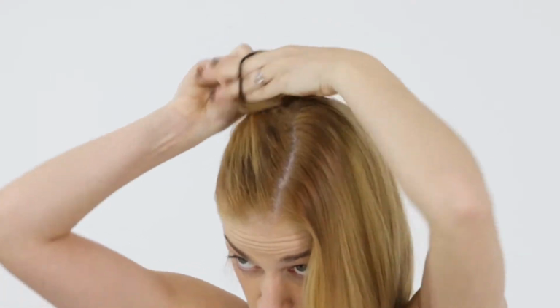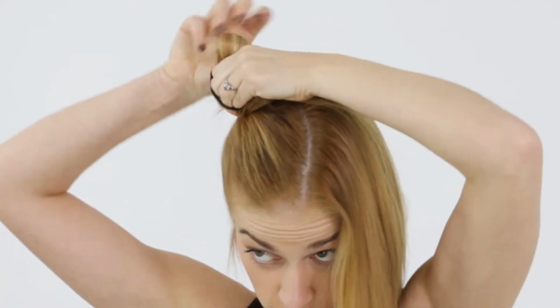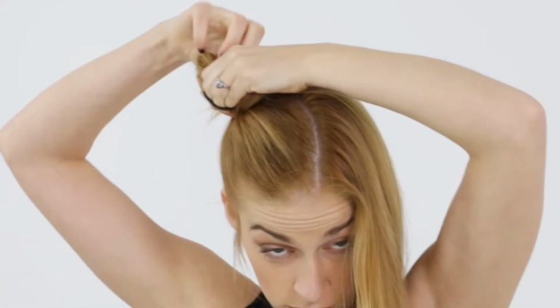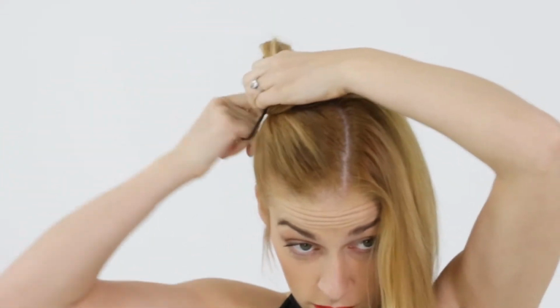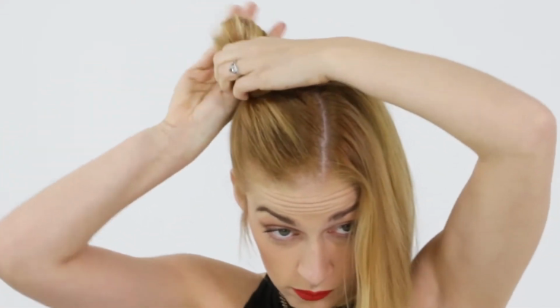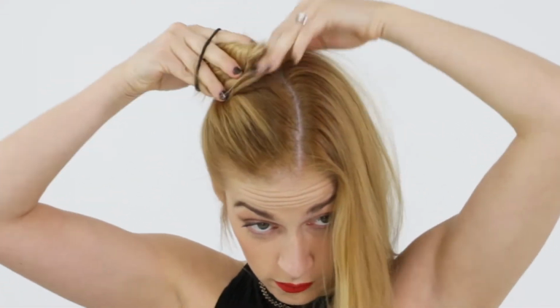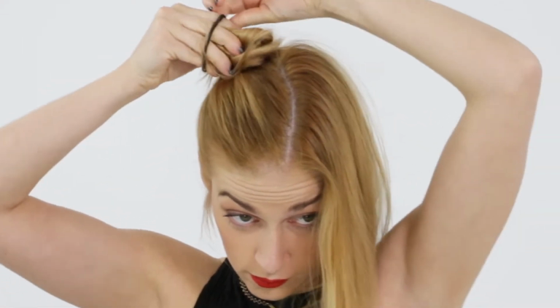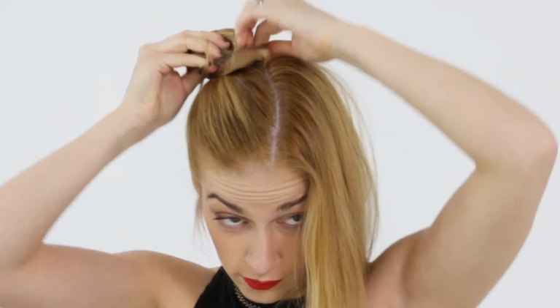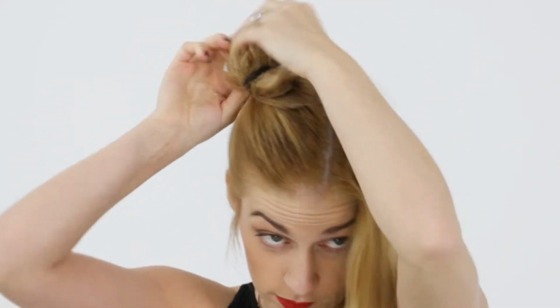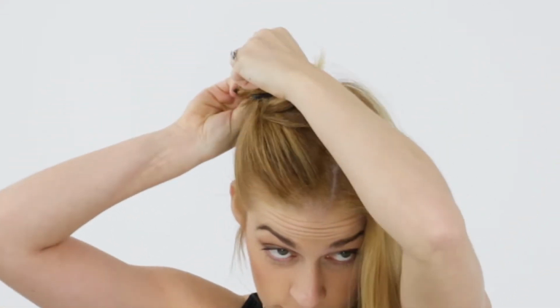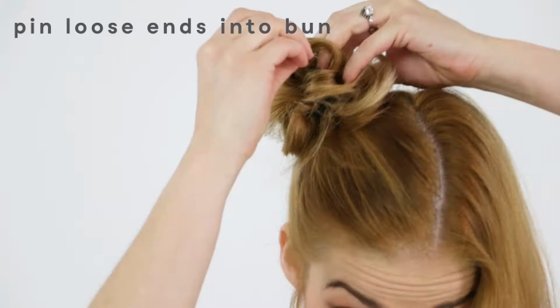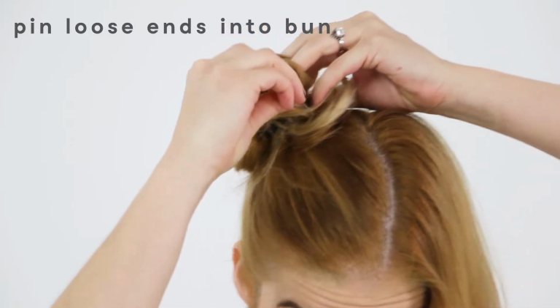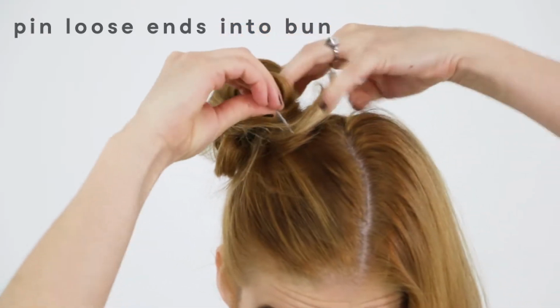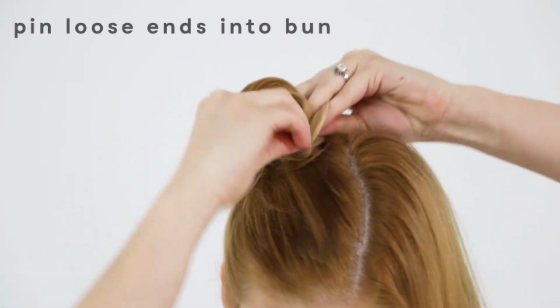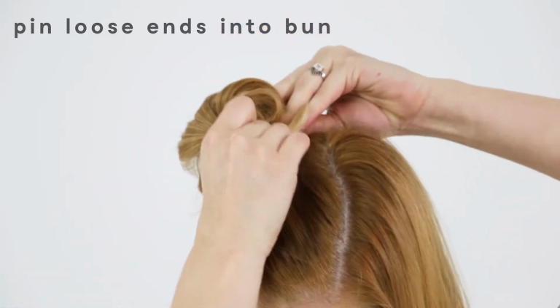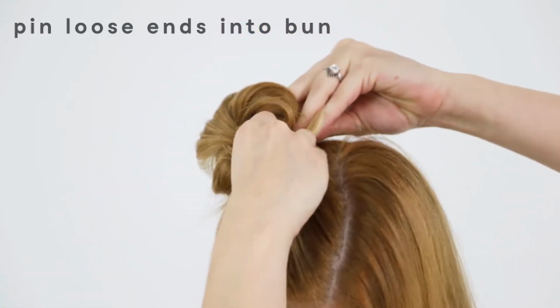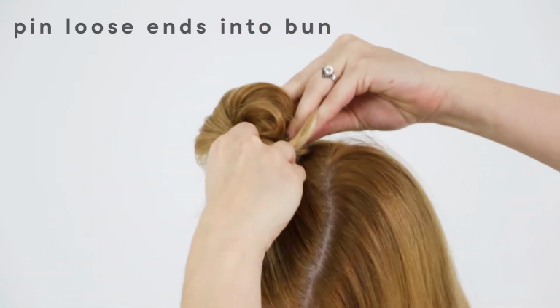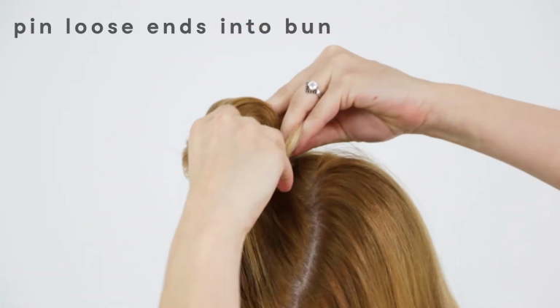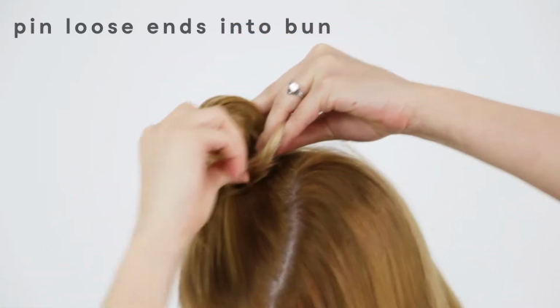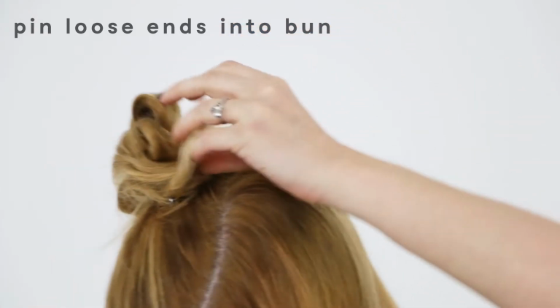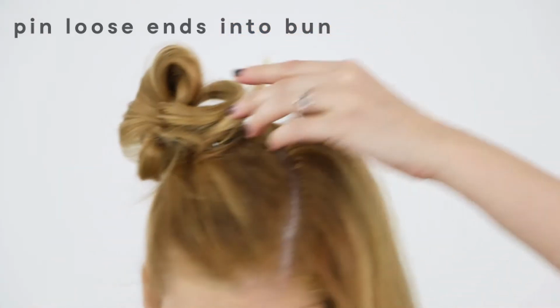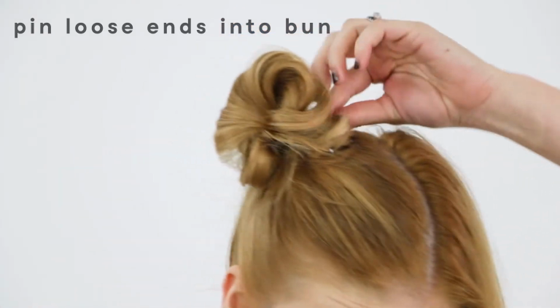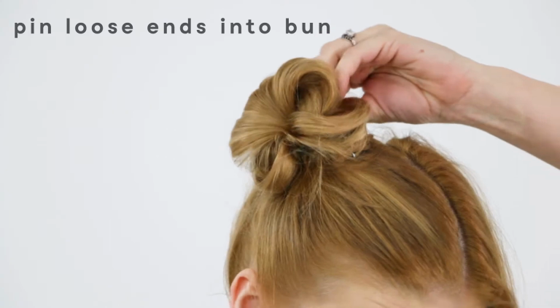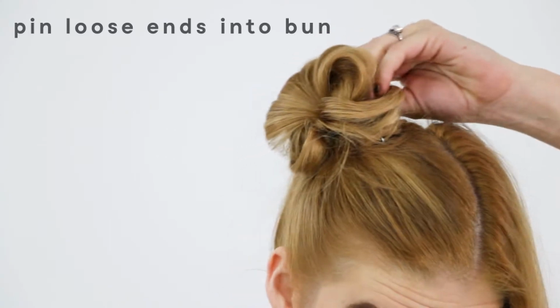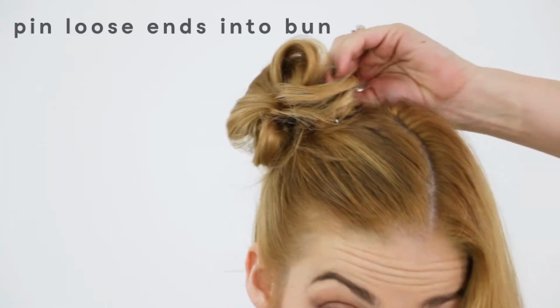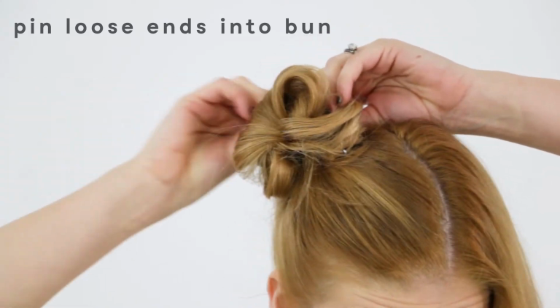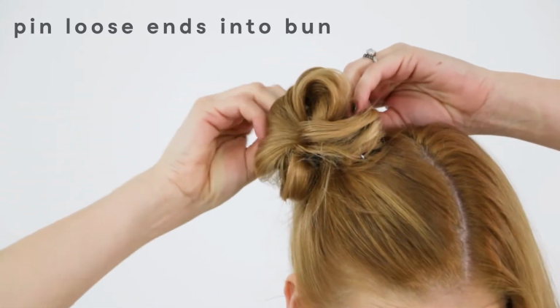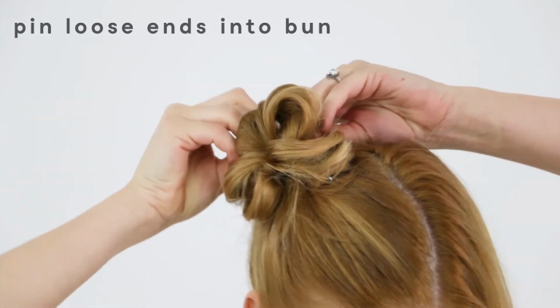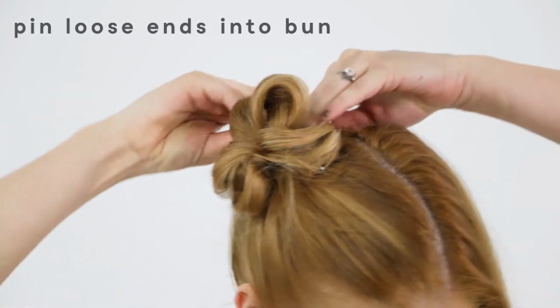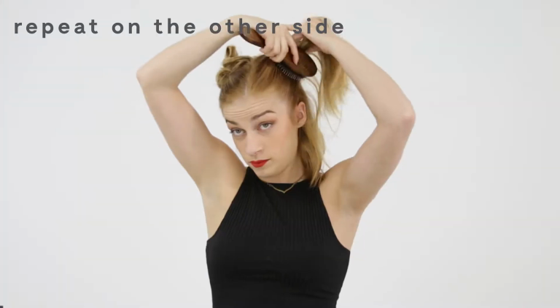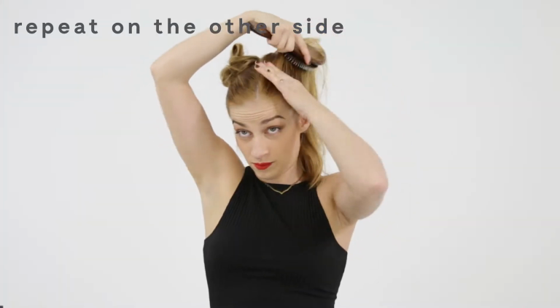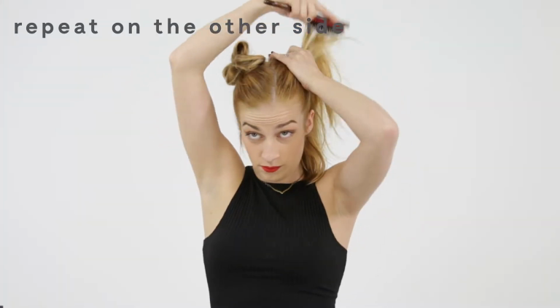From there, you're gonna just put in a messy bun. Don't worry about it being perfect — it doesn't need to be, because we're gonna manipulate it with some bobby pins. Take the end of whatever you want to be different and lock in the bobby pin through the end of it, then direct it down underneath.